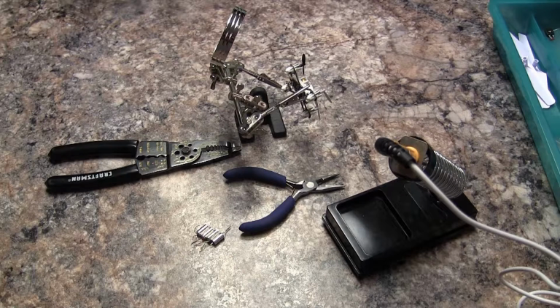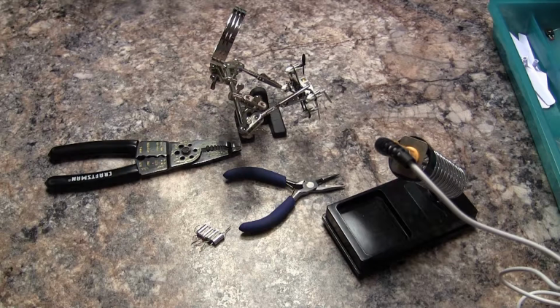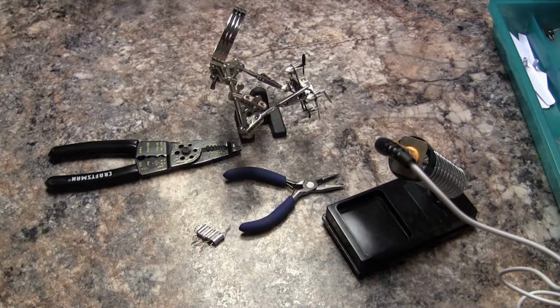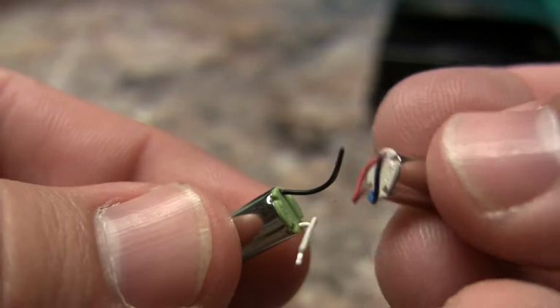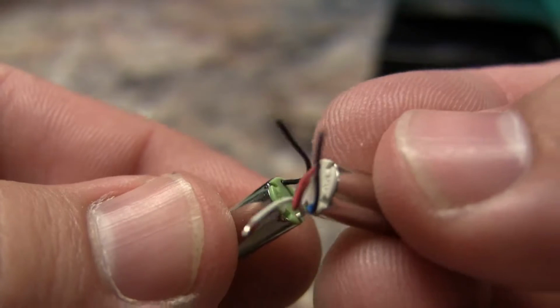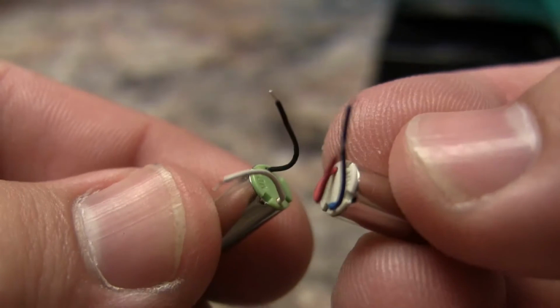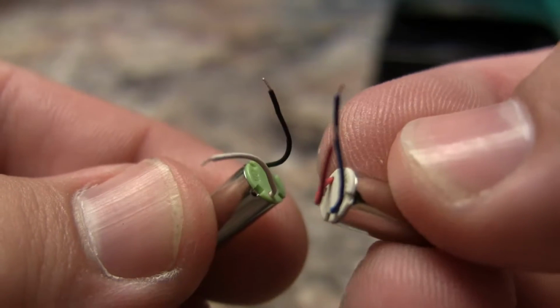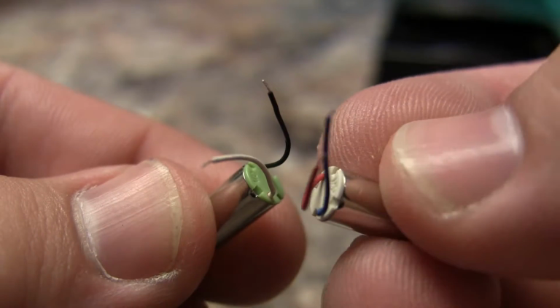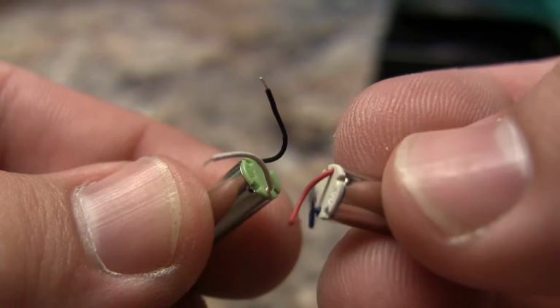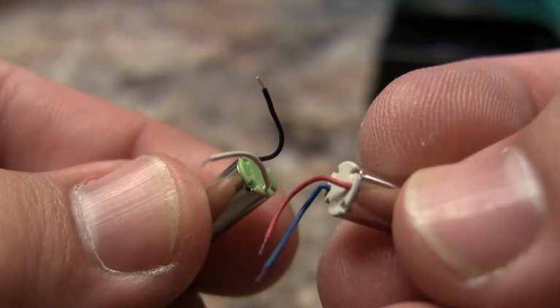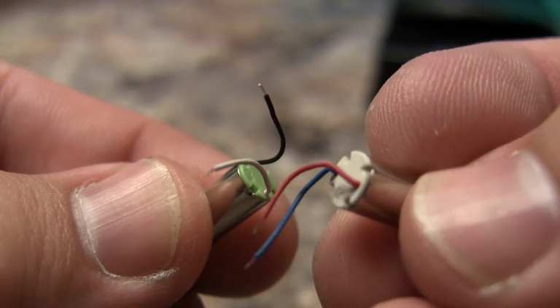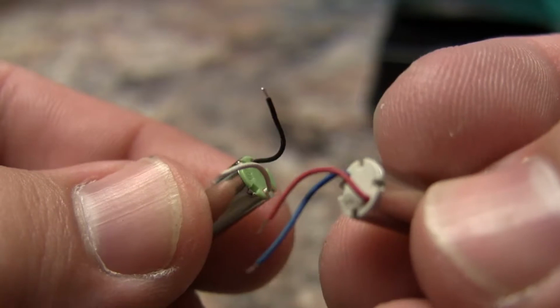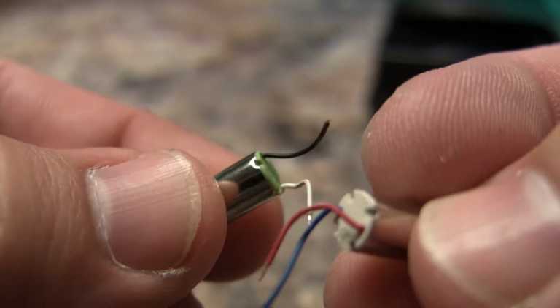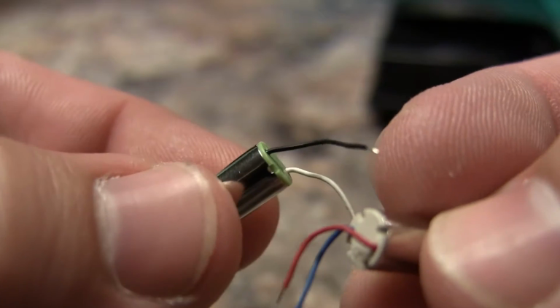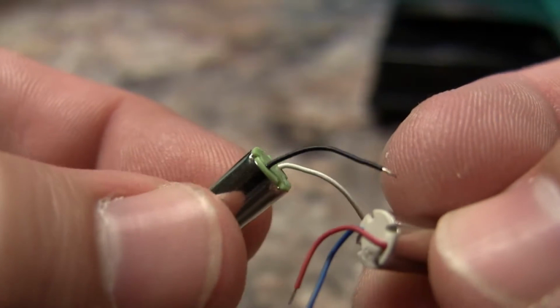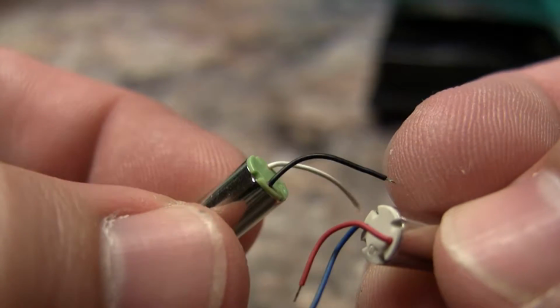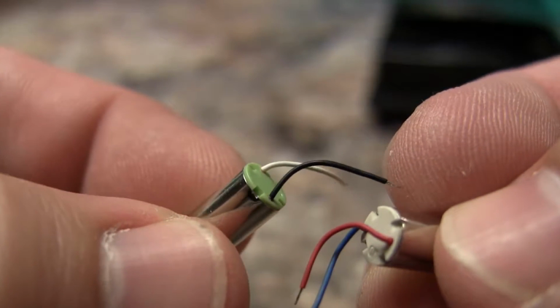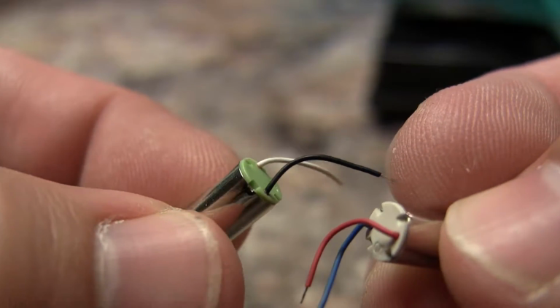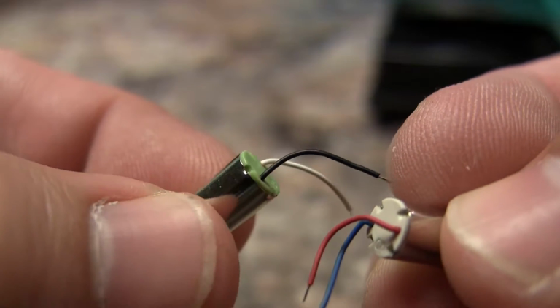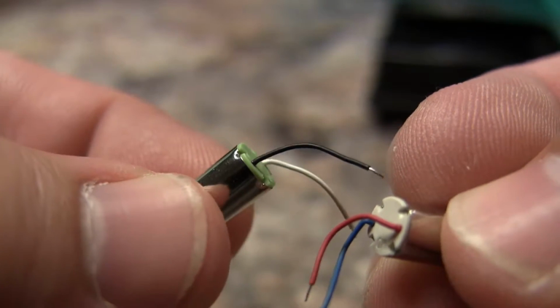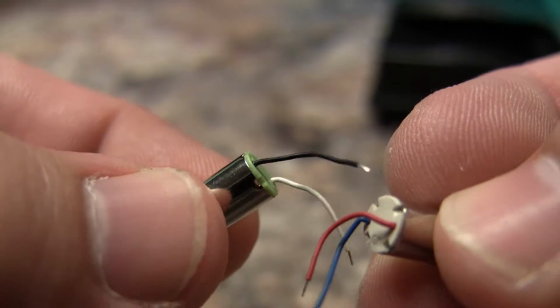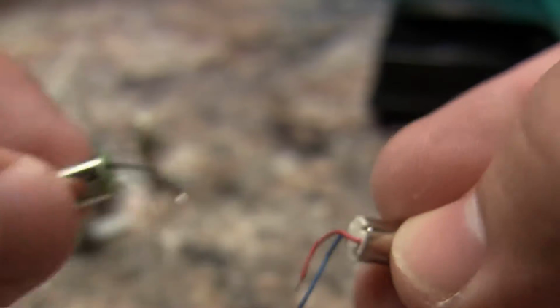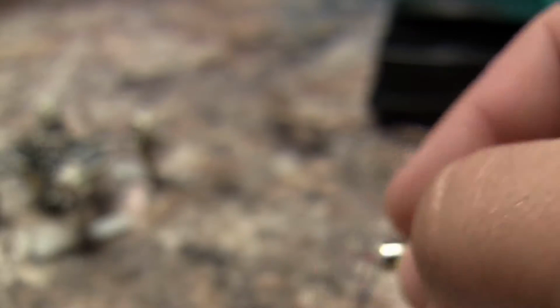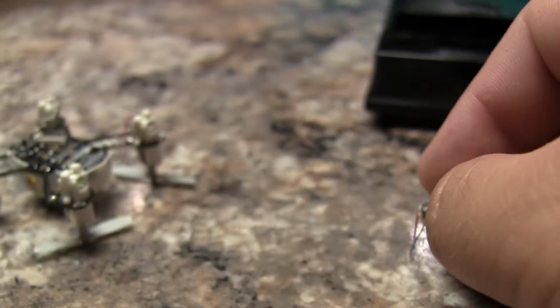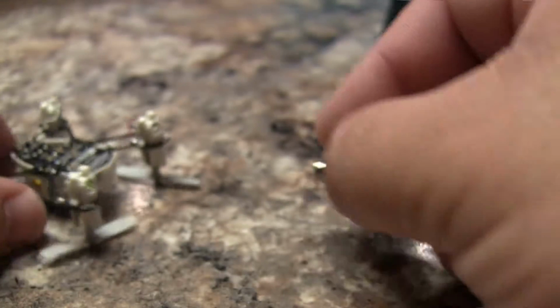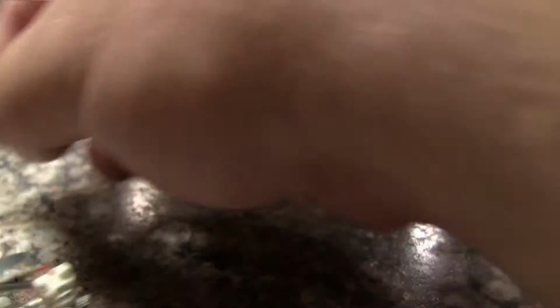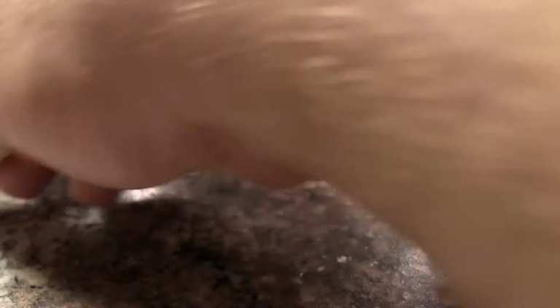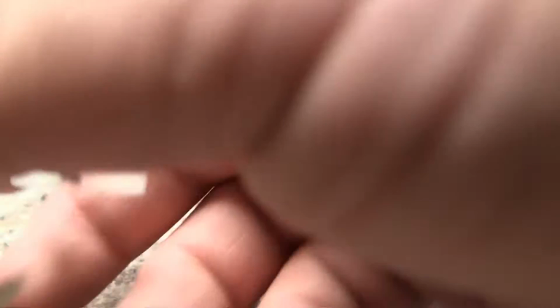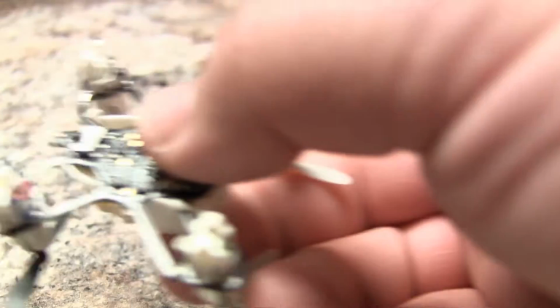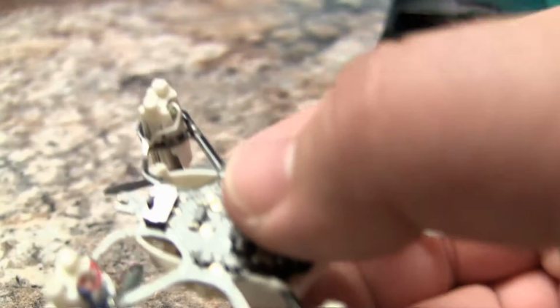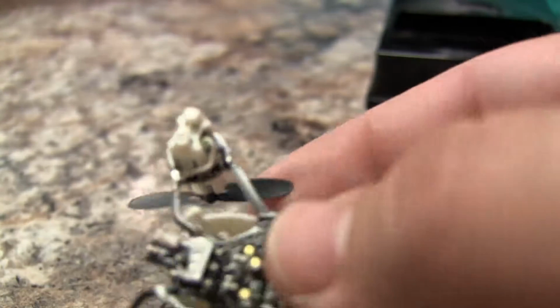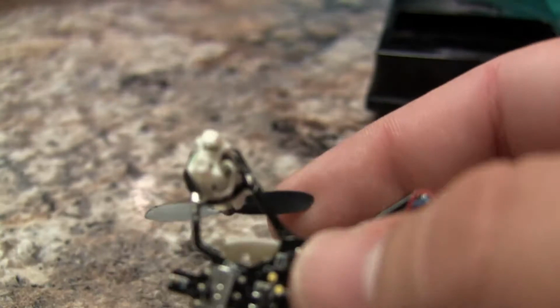There are two pairs of motors that go on this quadcopter. One will spin counterclockwise, the other one will spin clockwise. This is indicated by the different colors of pairs of wires, one being white and black, the other red and blue.